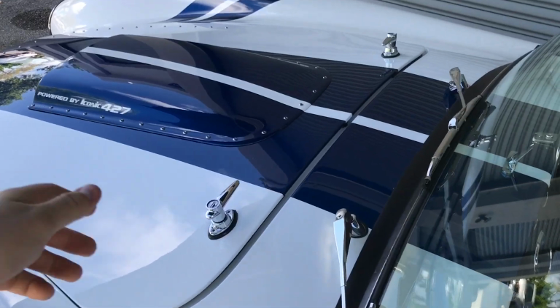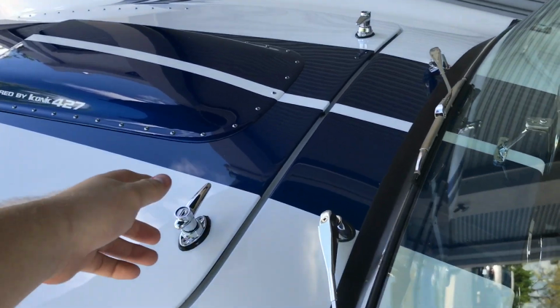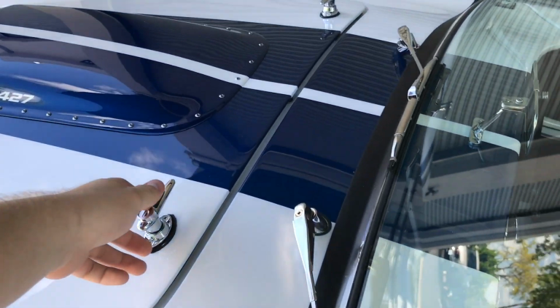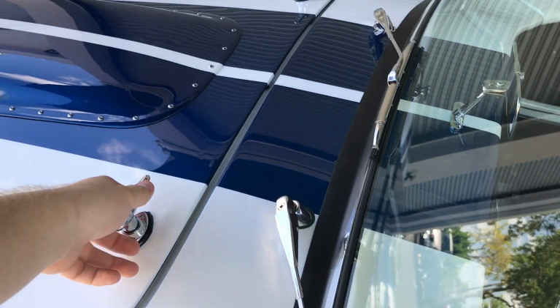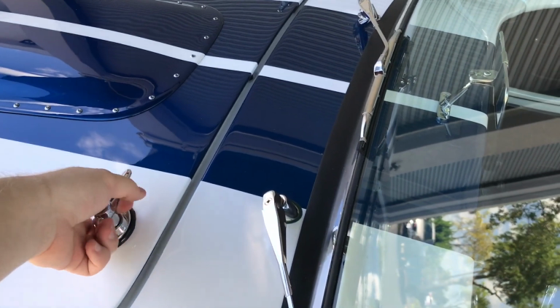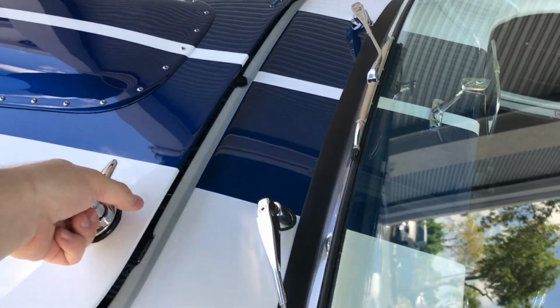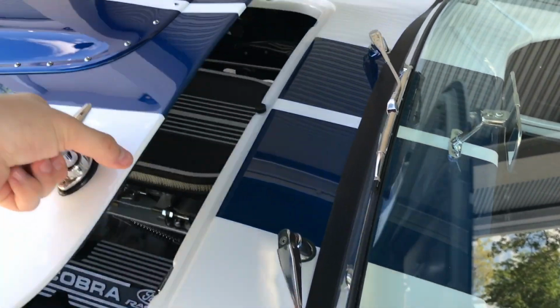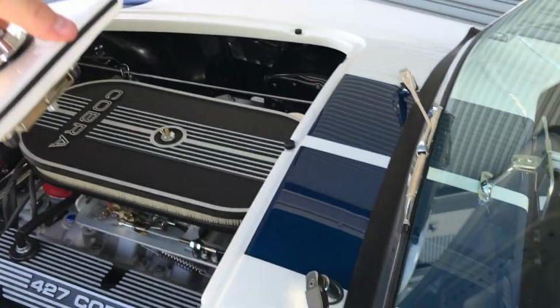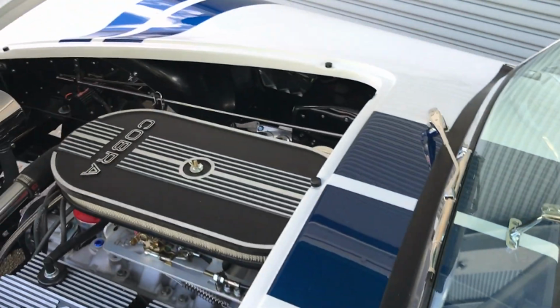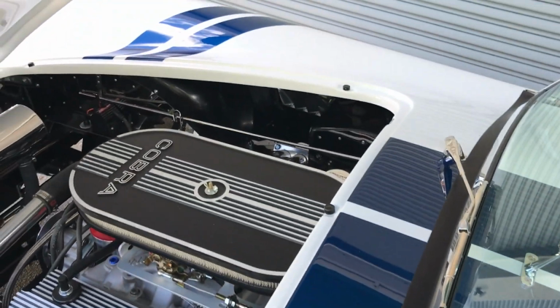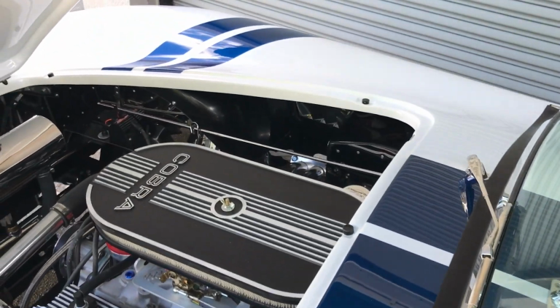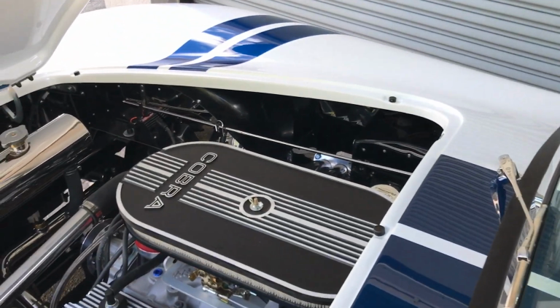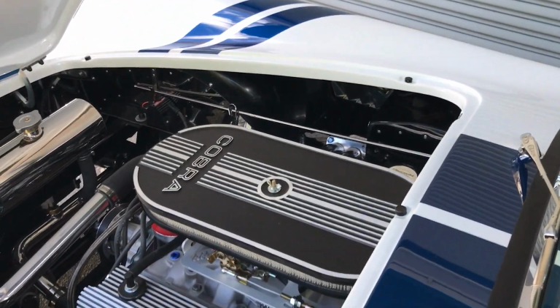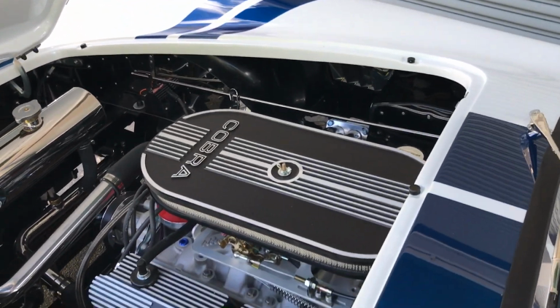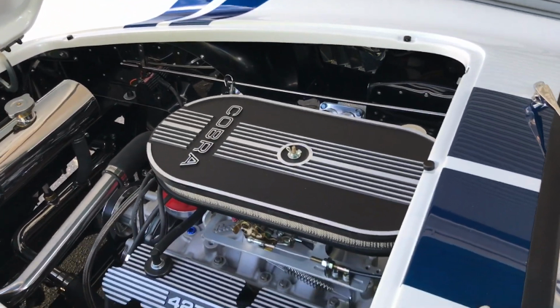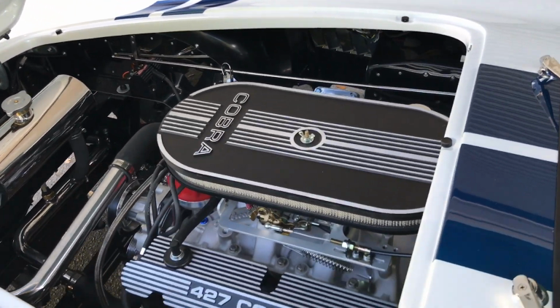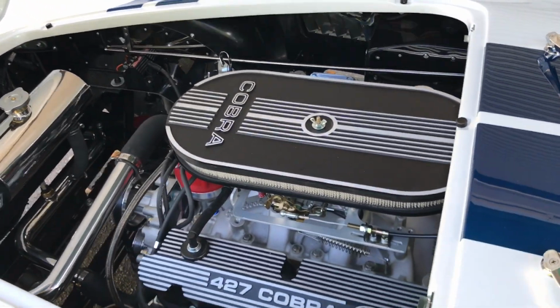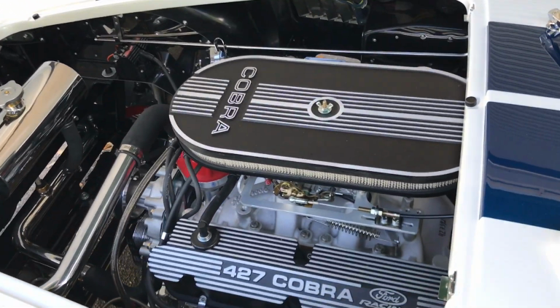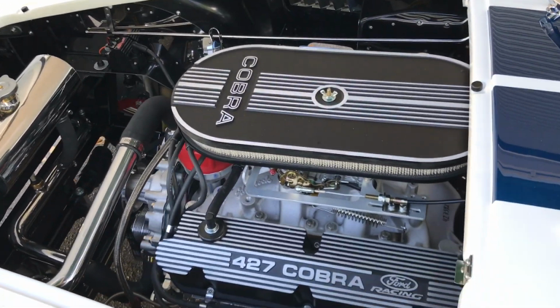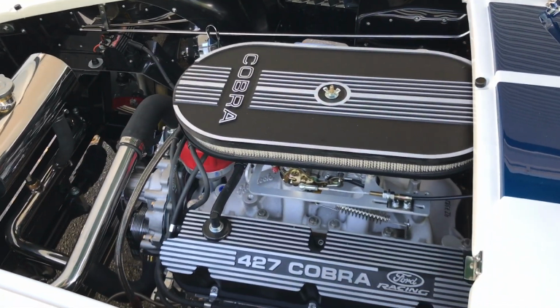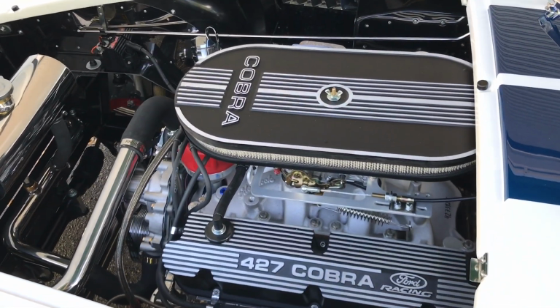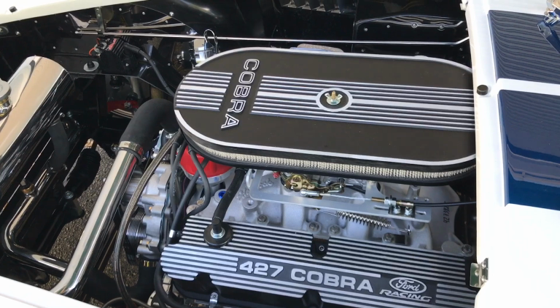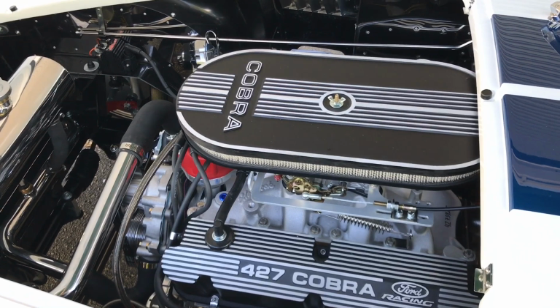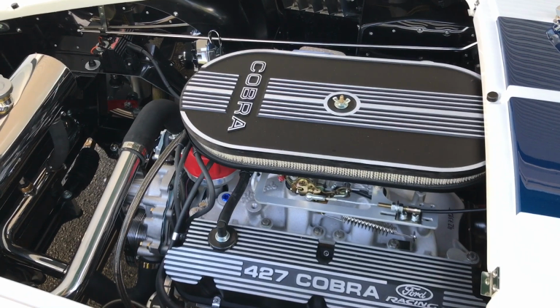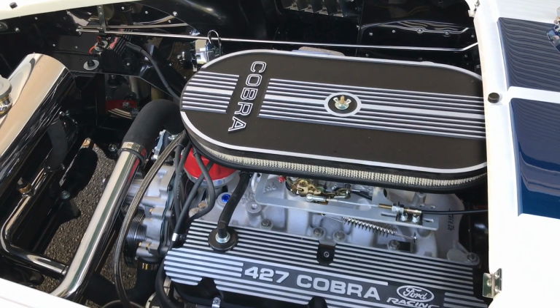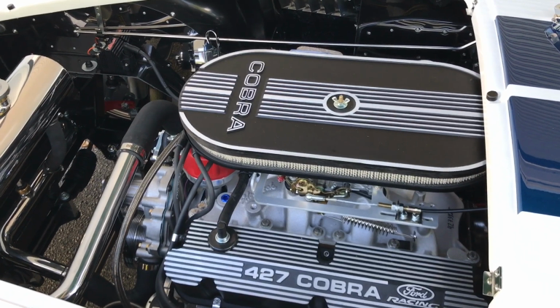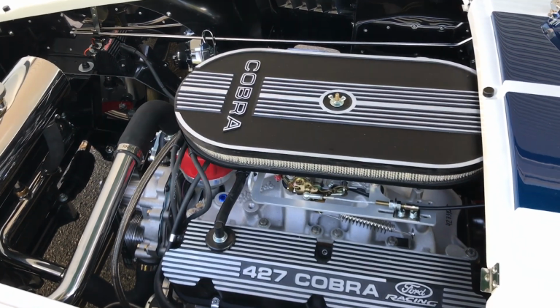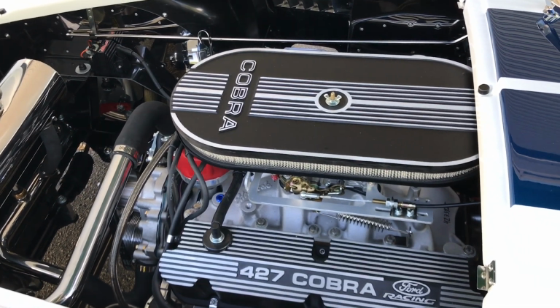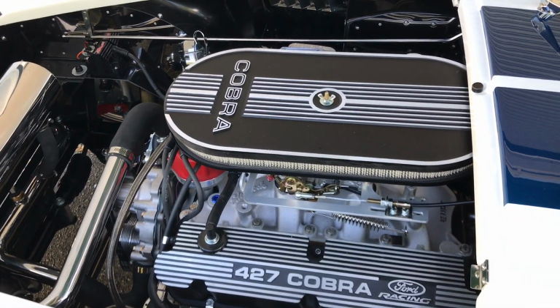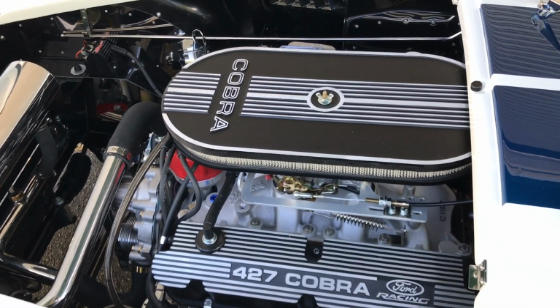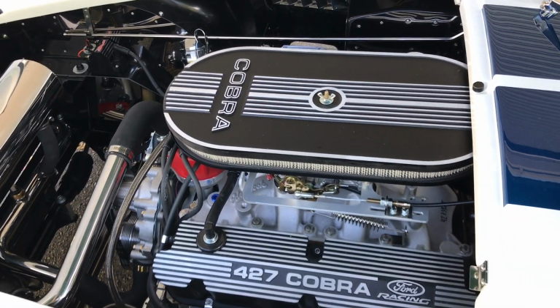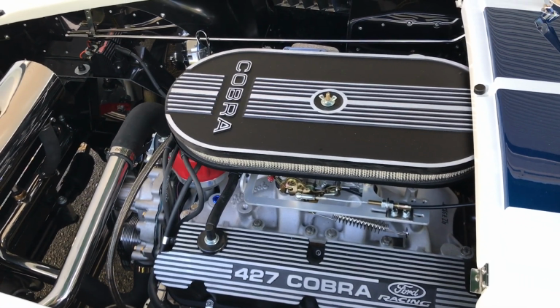As we take a peek under the hood, this car is powered by the iconic 427 V8 by Ford. It is offered carbureted or fuel injected.